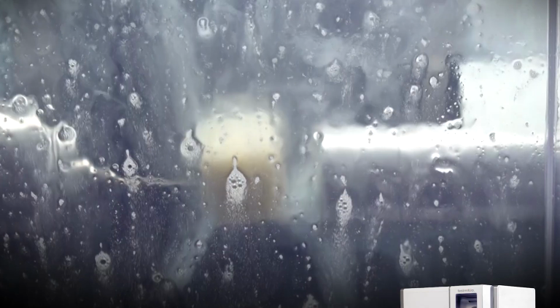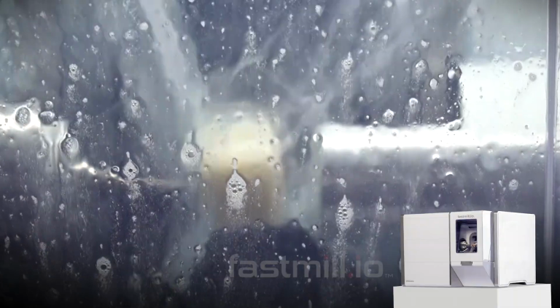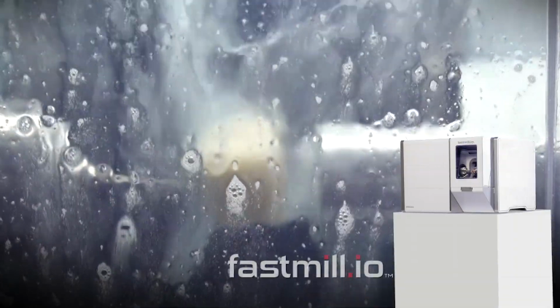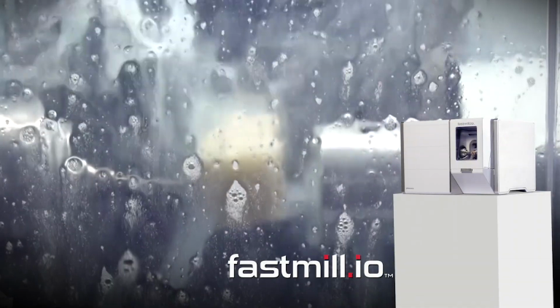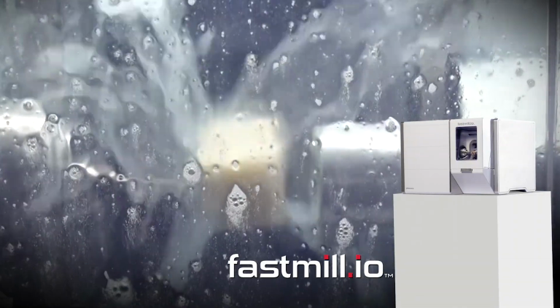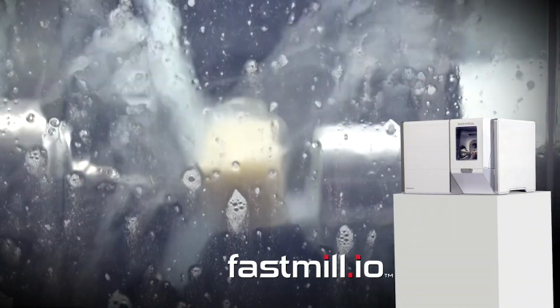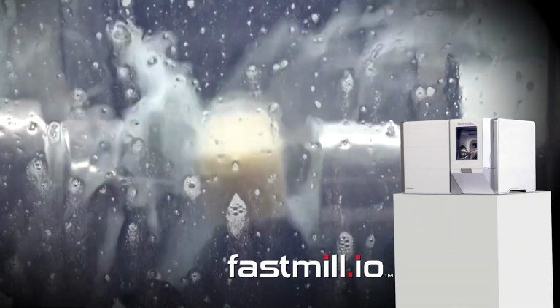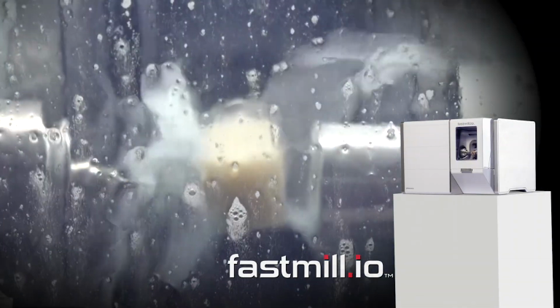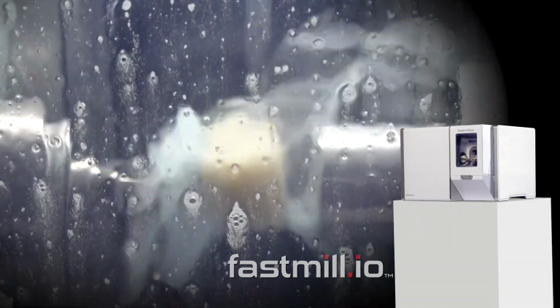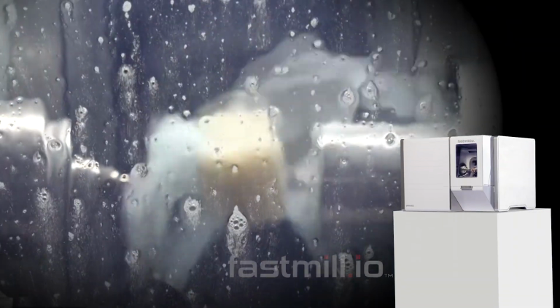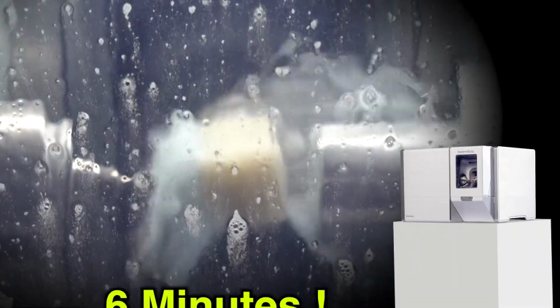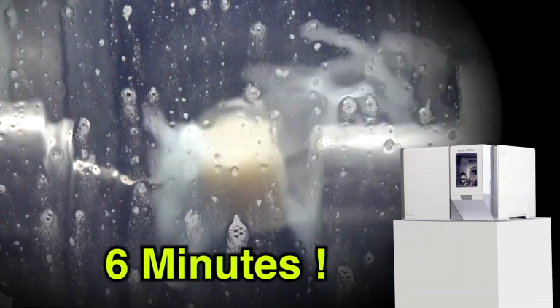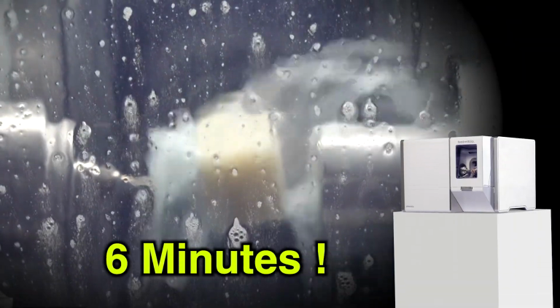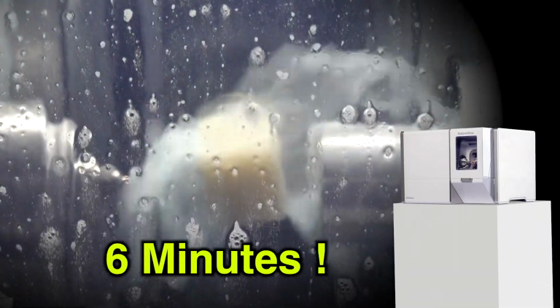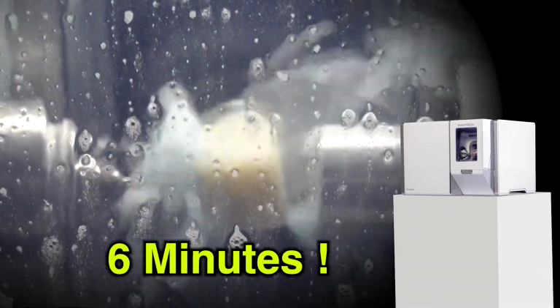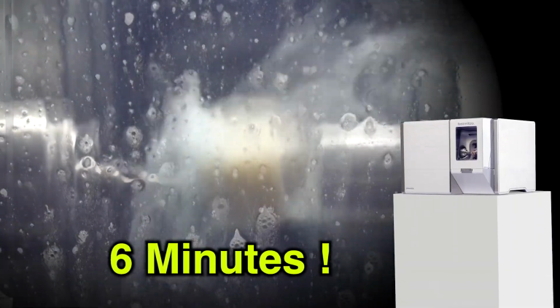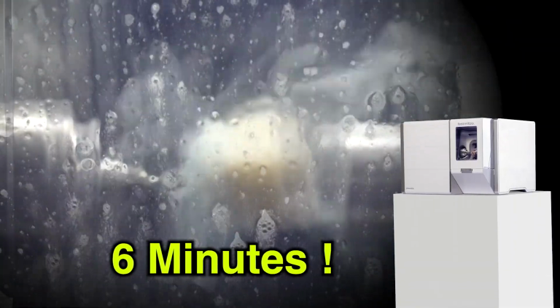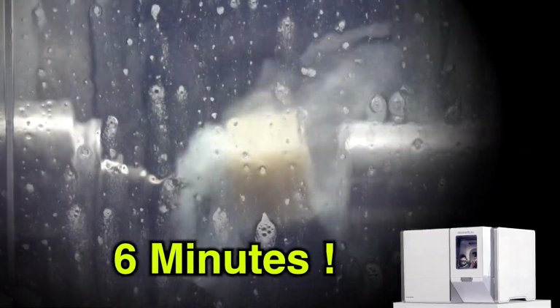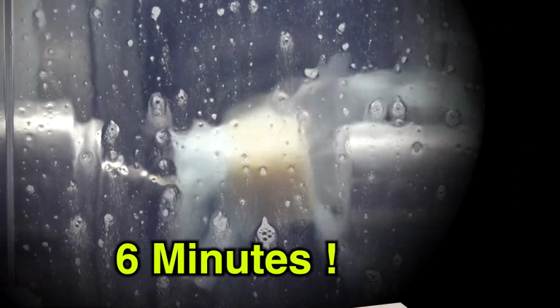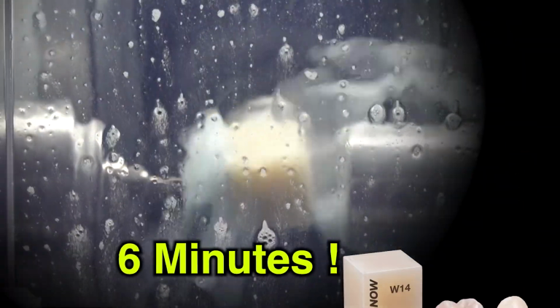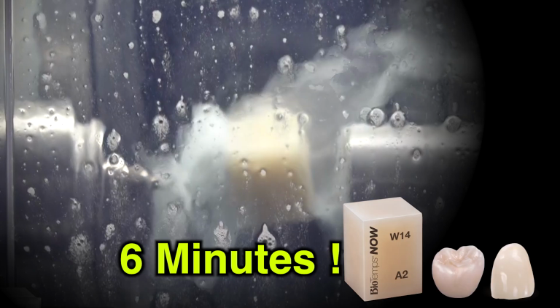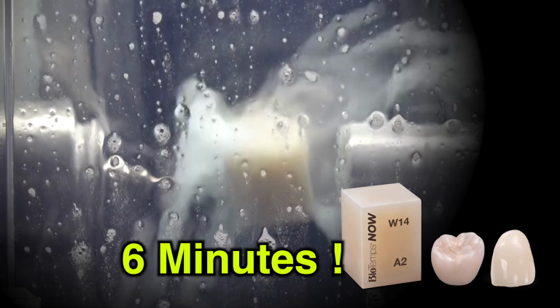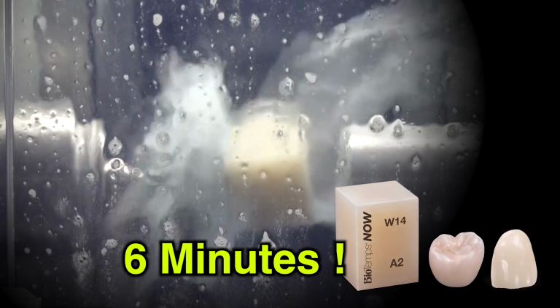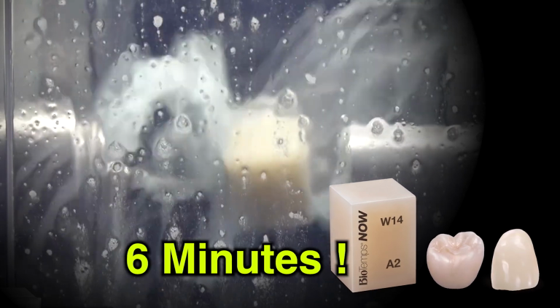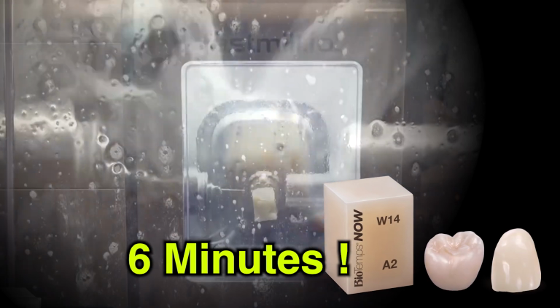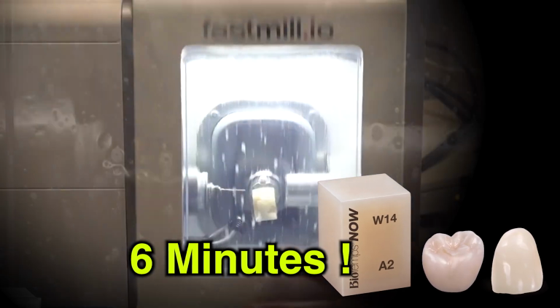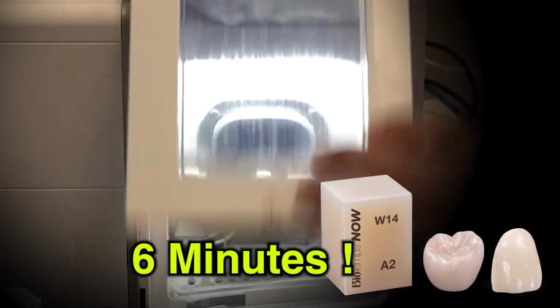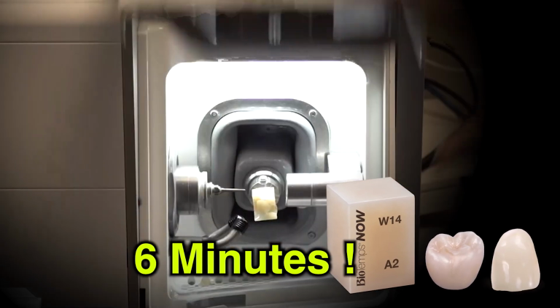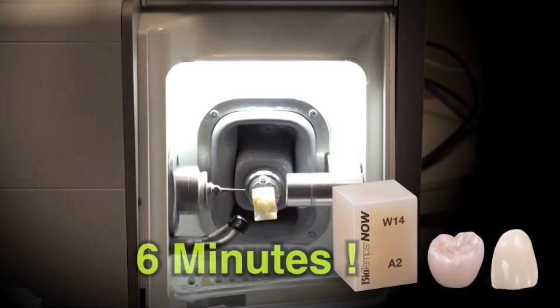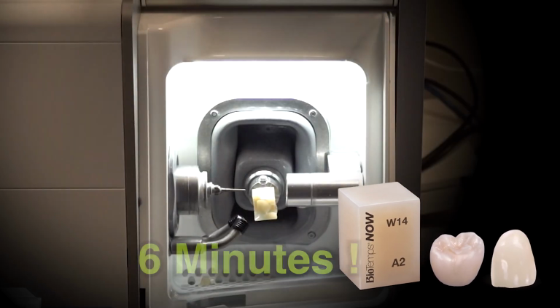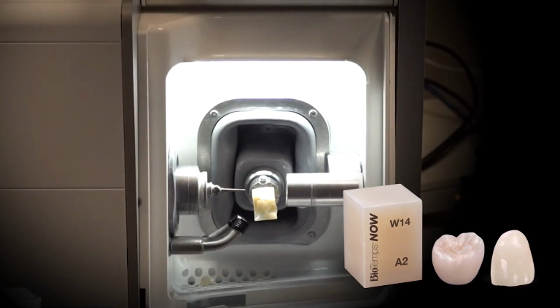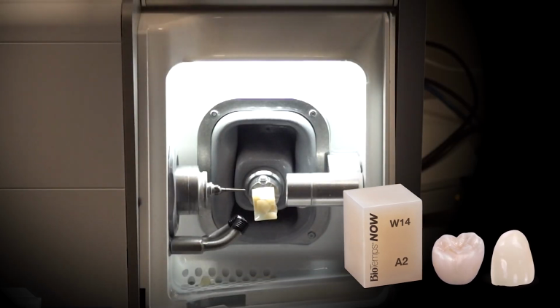The designs are then transferred to the Fast Mill, where it'll take six minutes to make a perfect fitting provisional out of the BioTemps Now blocks.